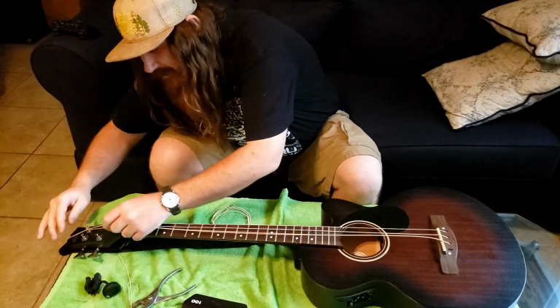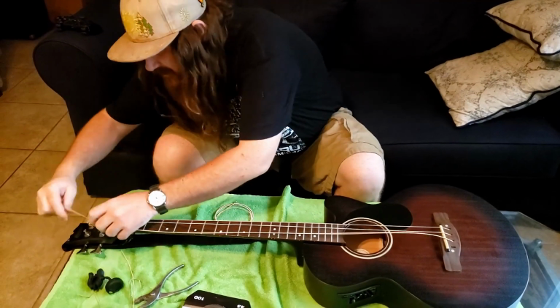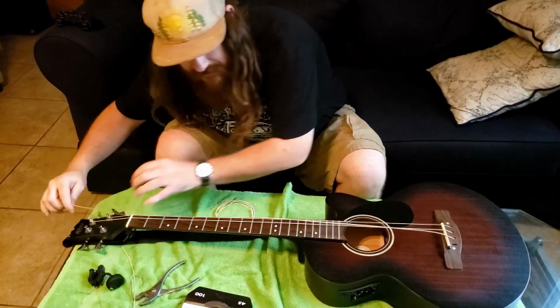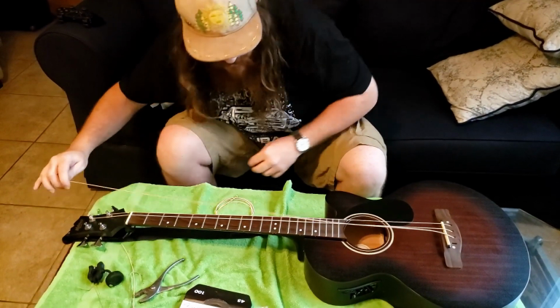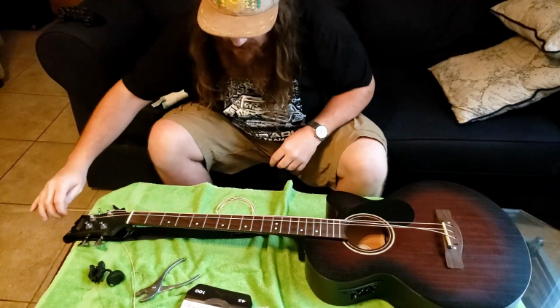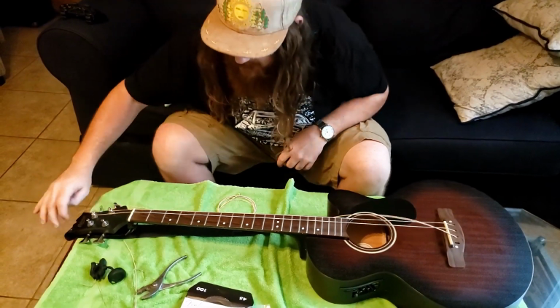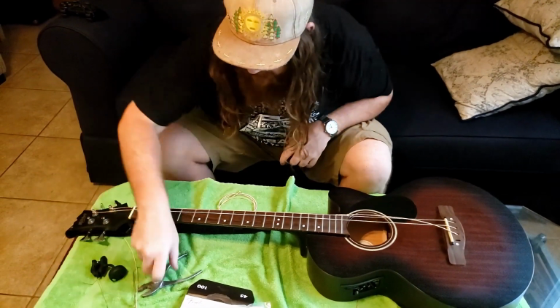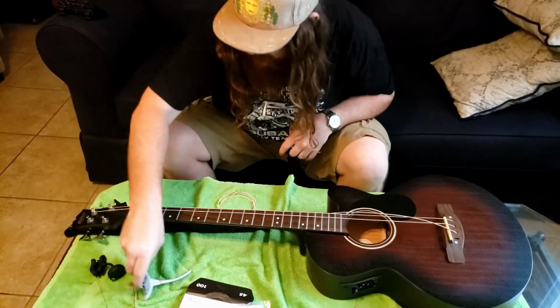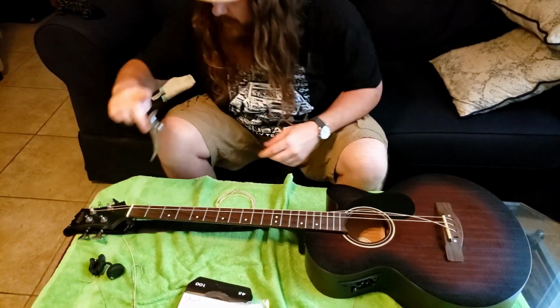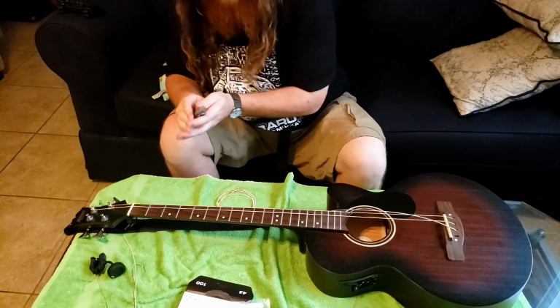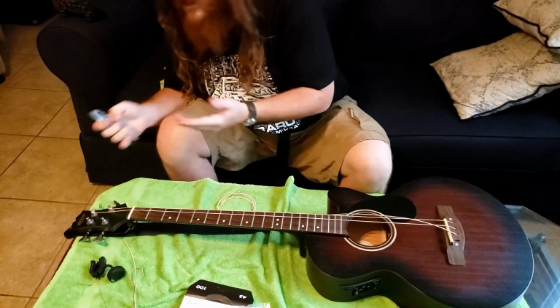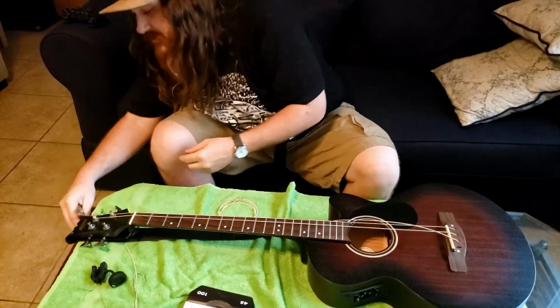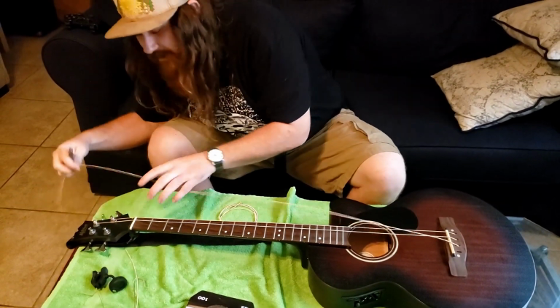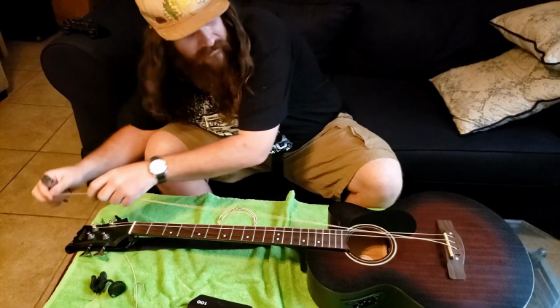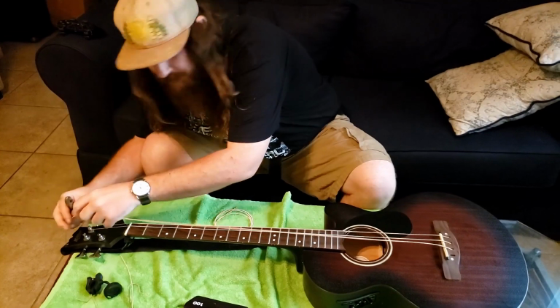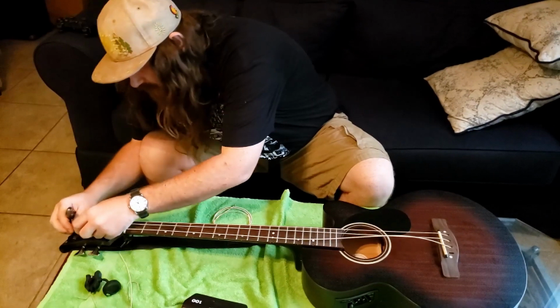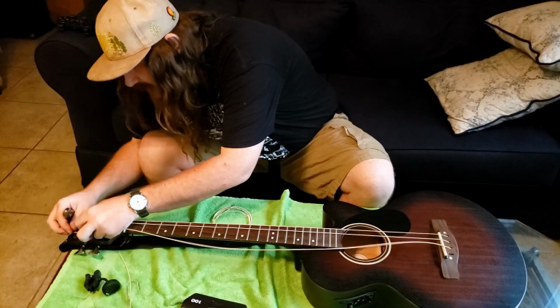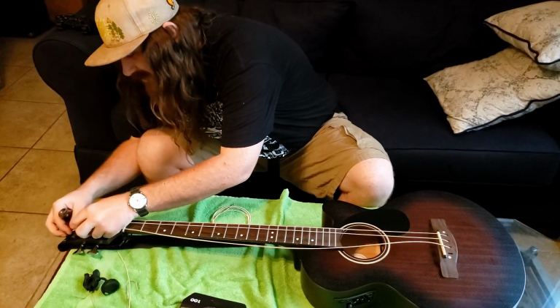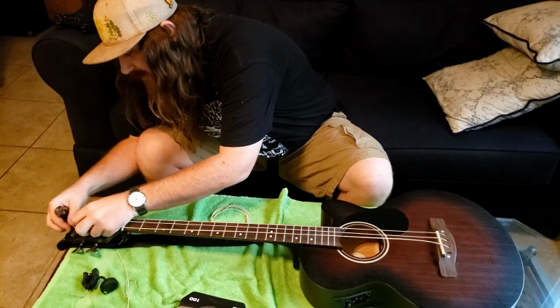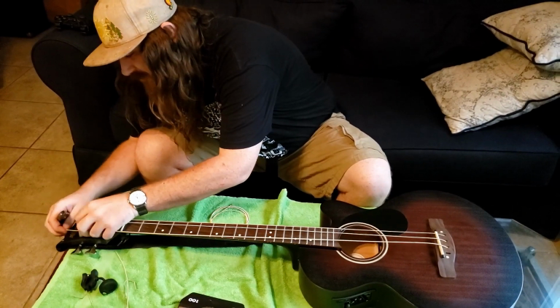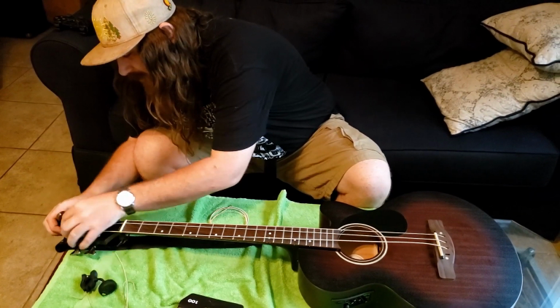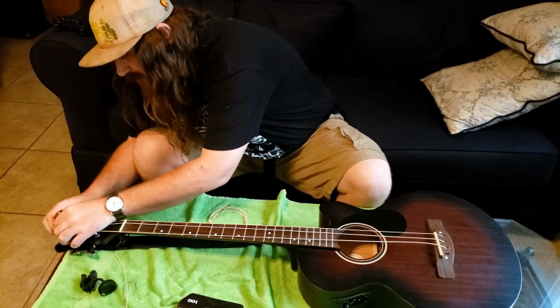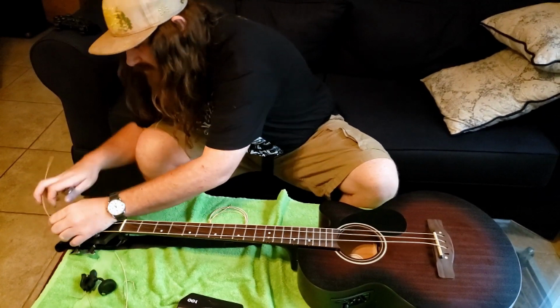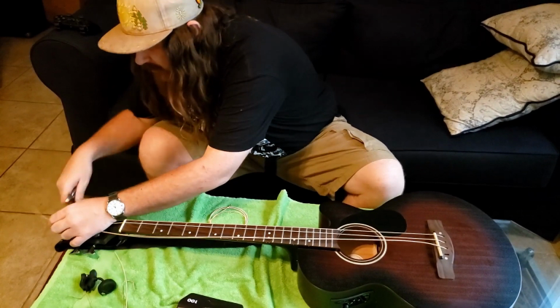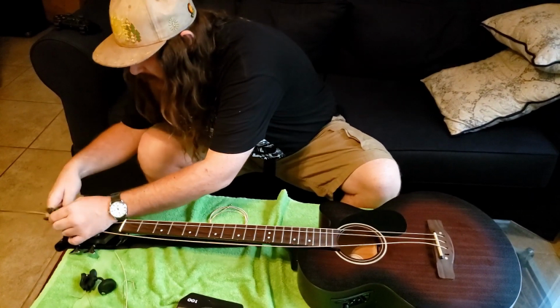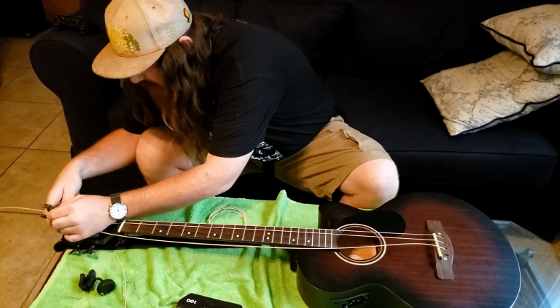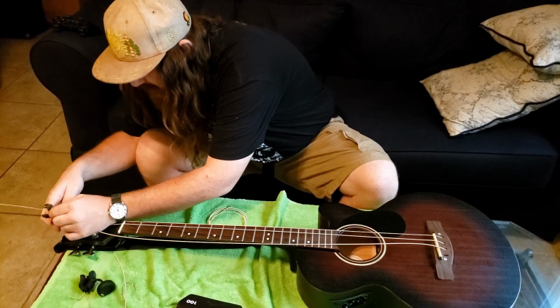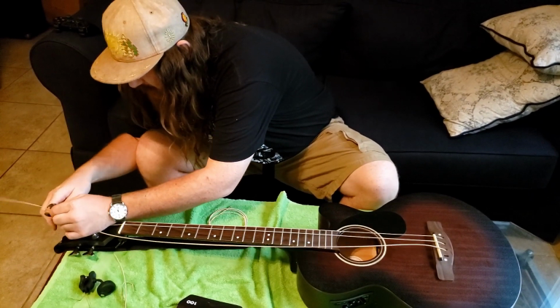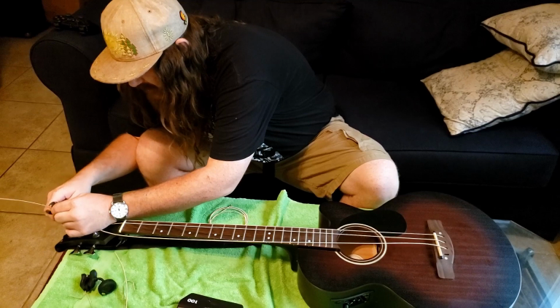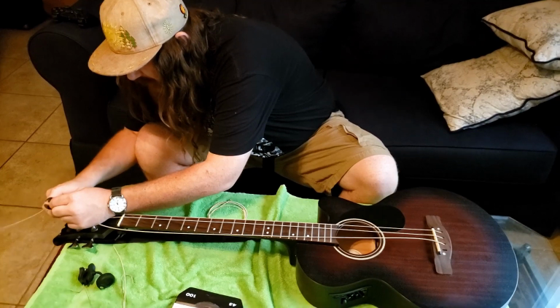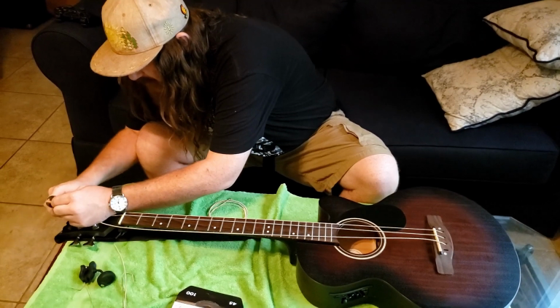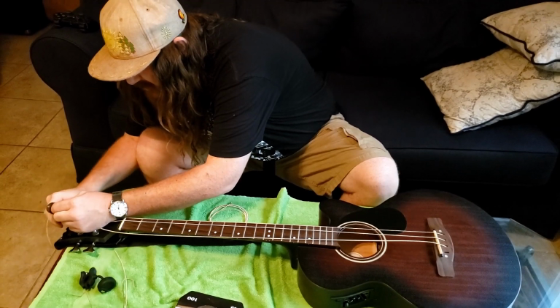Nothing like the sound of a fresh string in the morning. So anyway, TwoSet Violin — they recently got into a battle because they're obviously classical violin musicians.